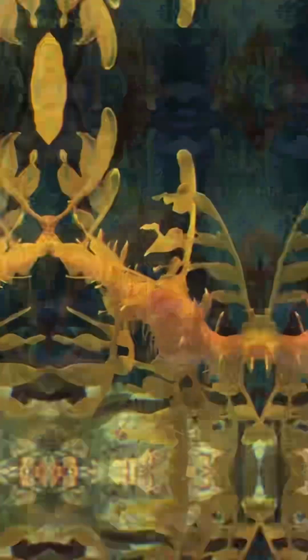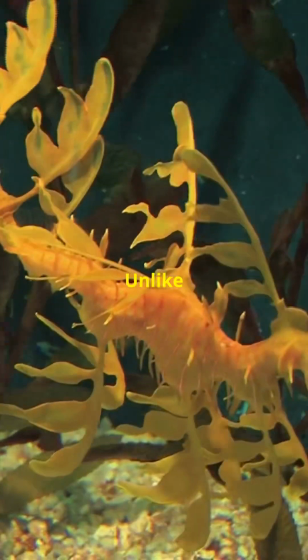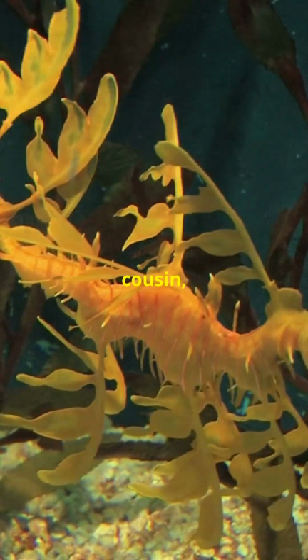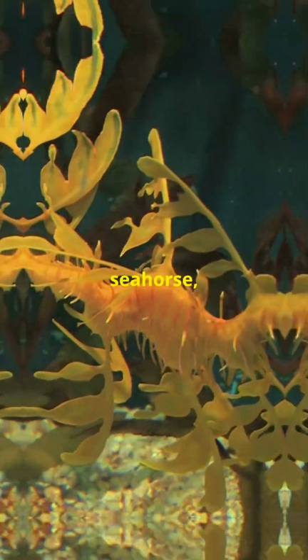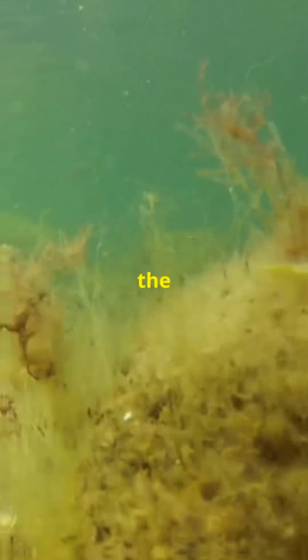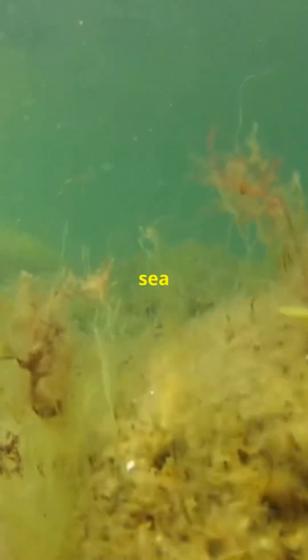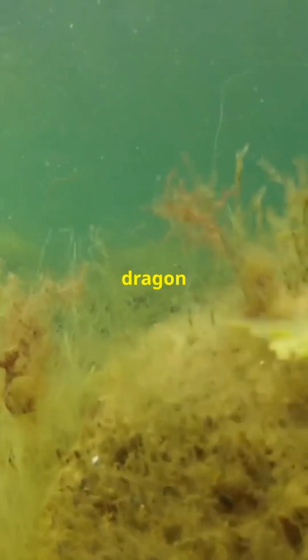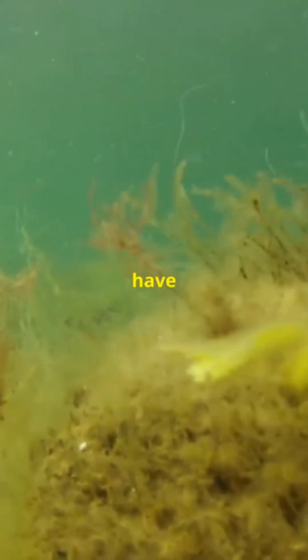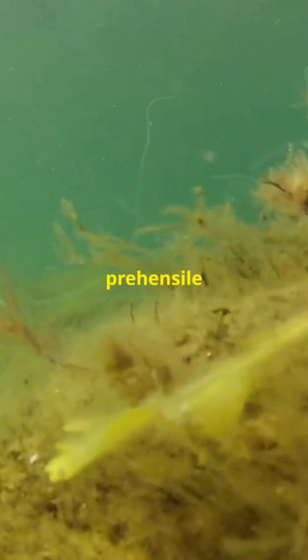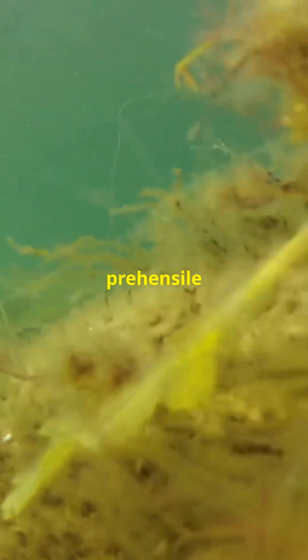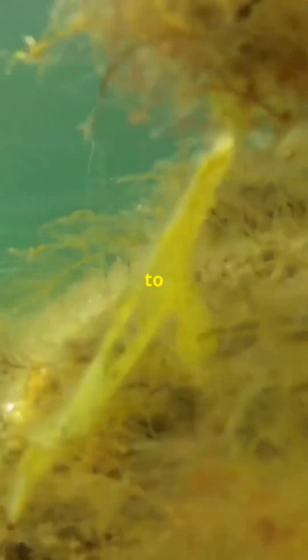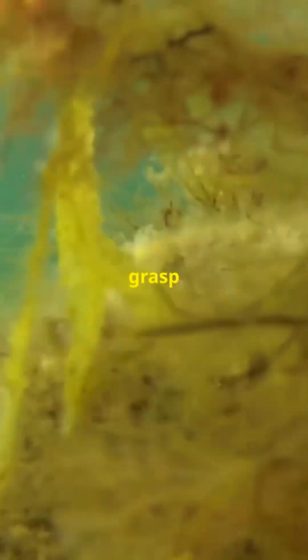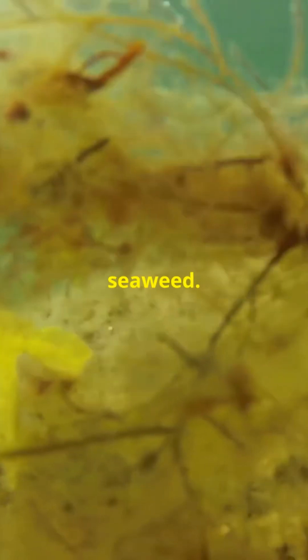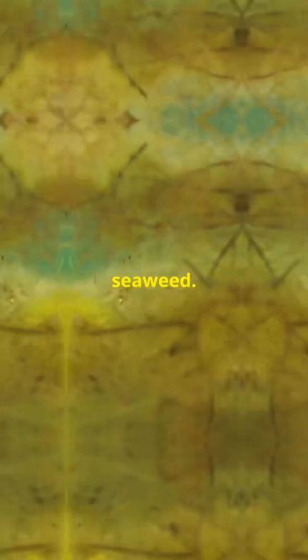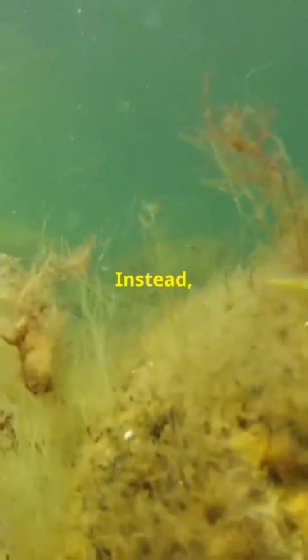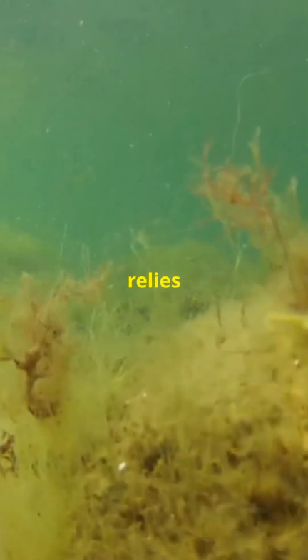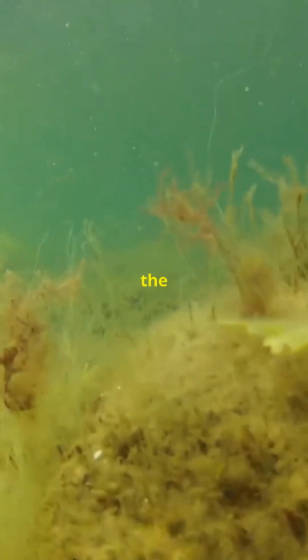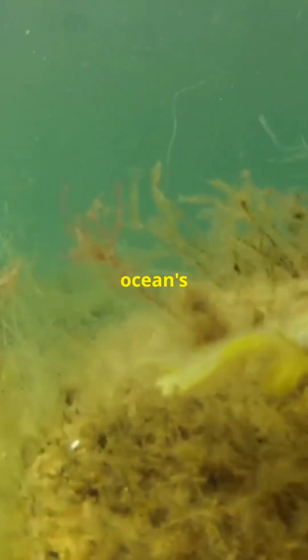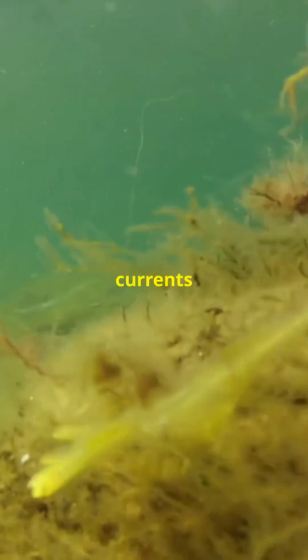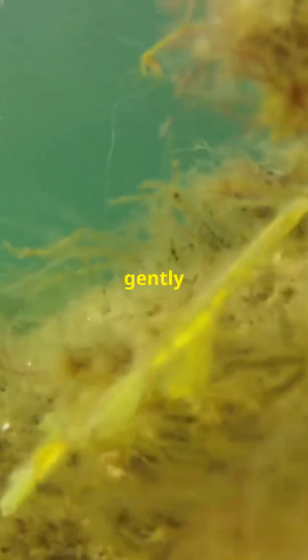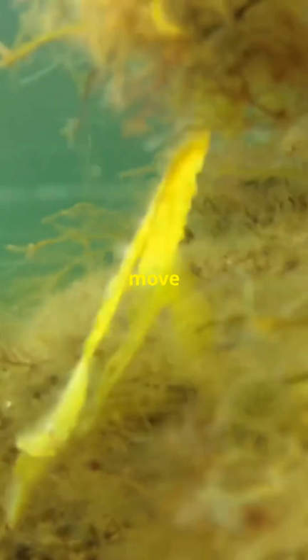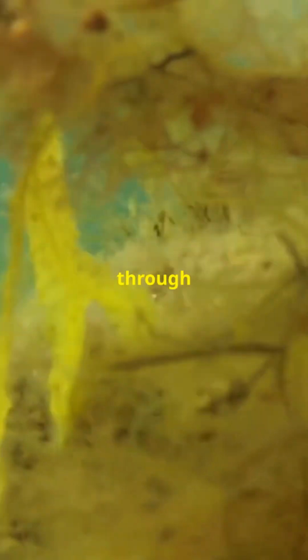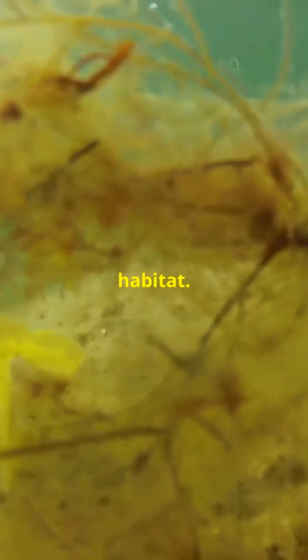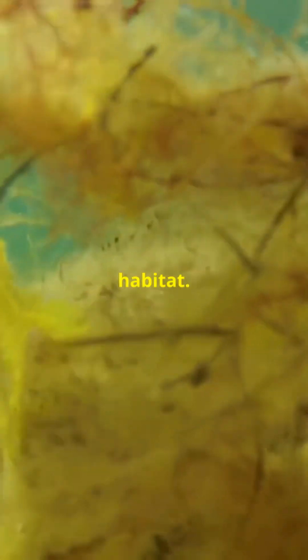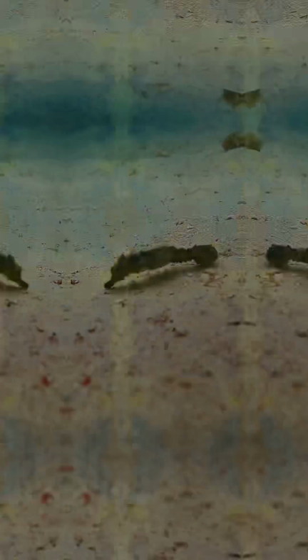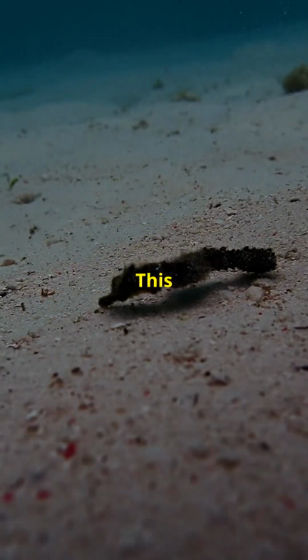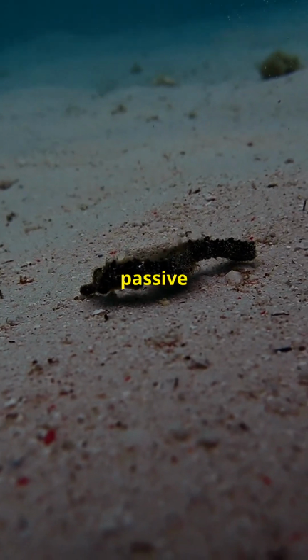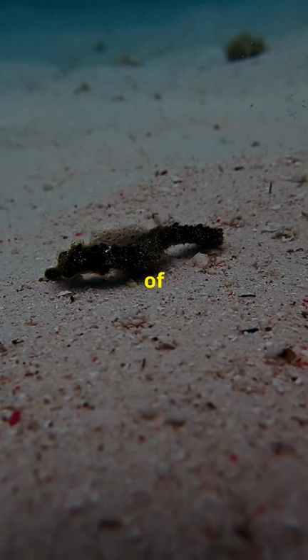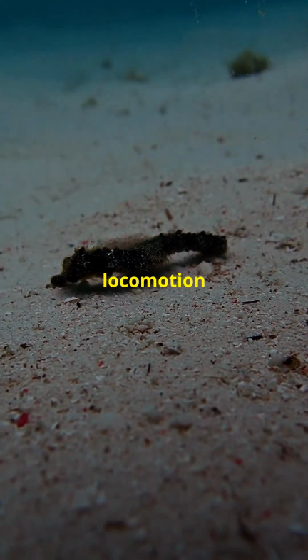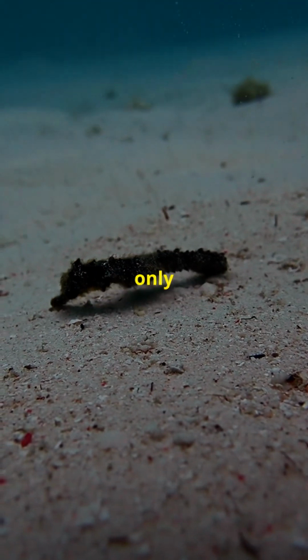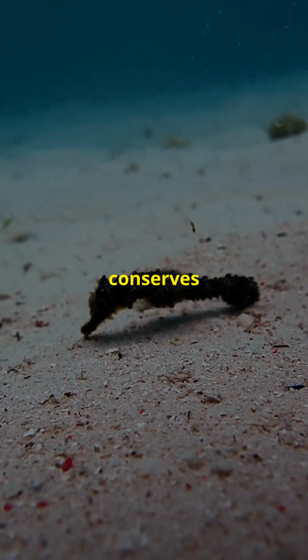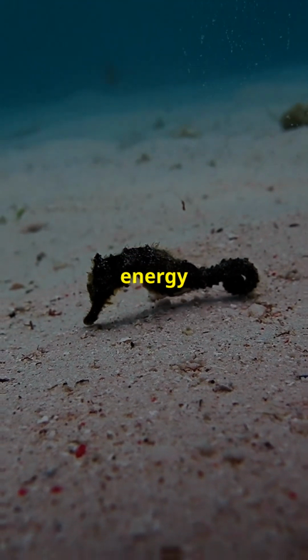Unlike its cousin the seahorse, the Leafy Sea Dragon doesn't have a prehensile tail to grasp onto seaweed. Instead, it relies on the ocean's currents to gently move it through its habitat.